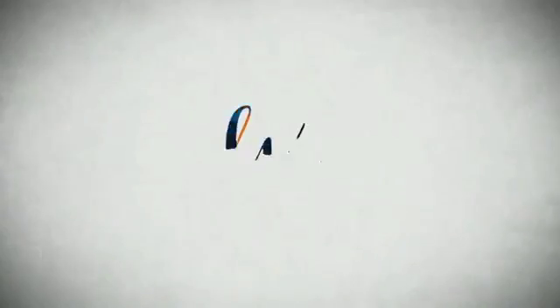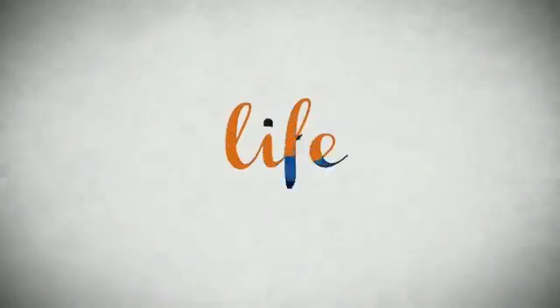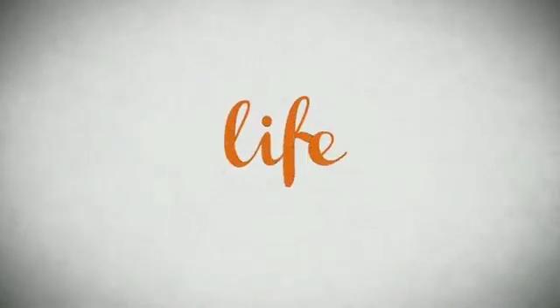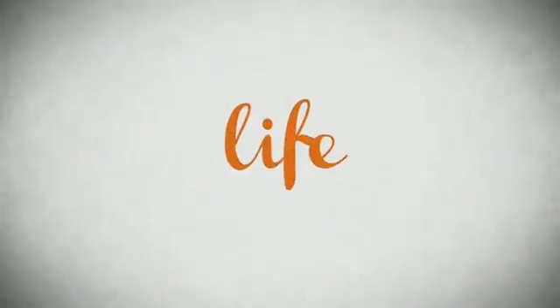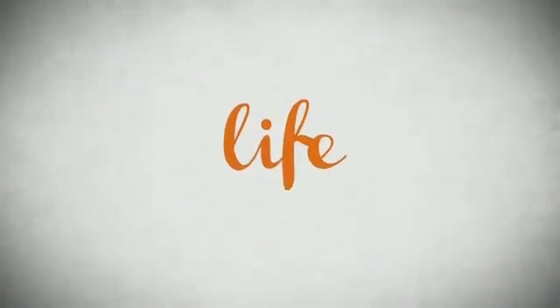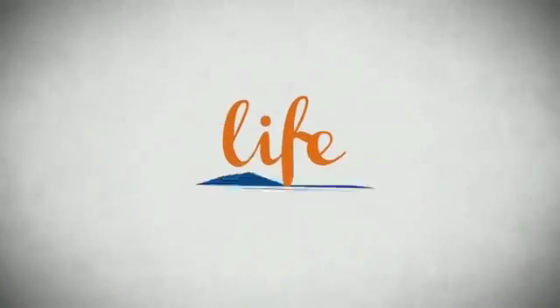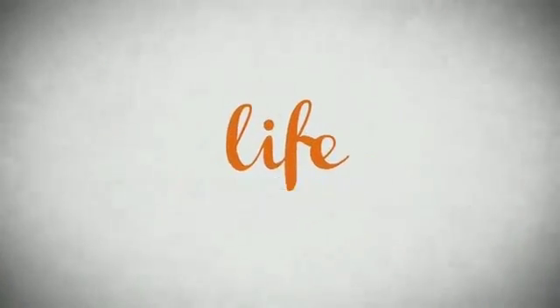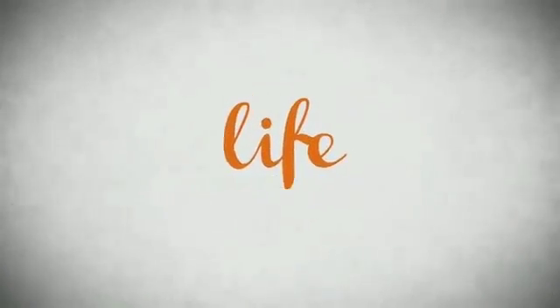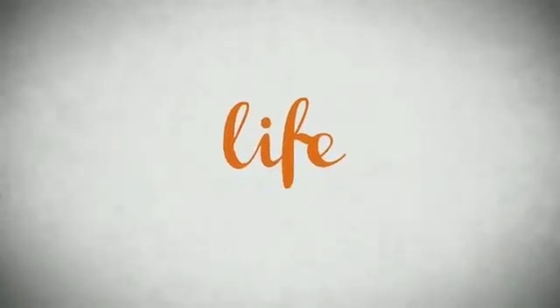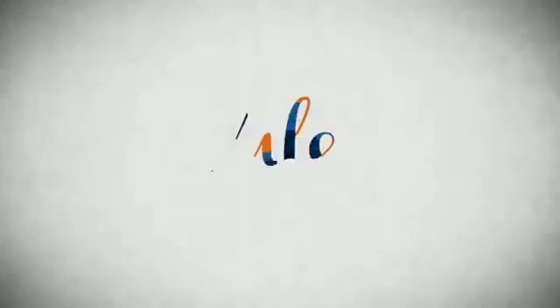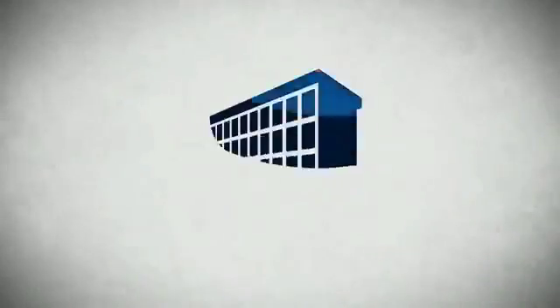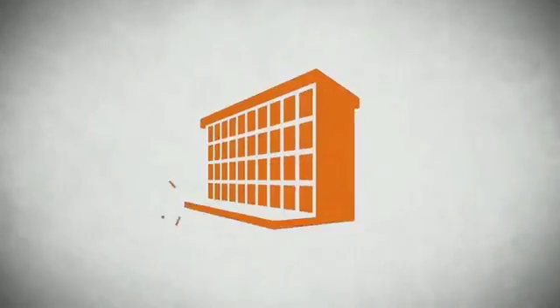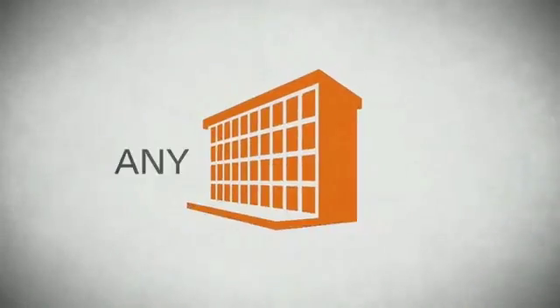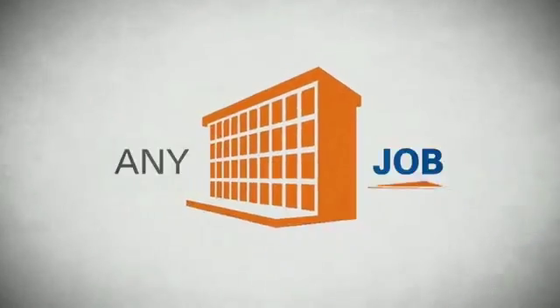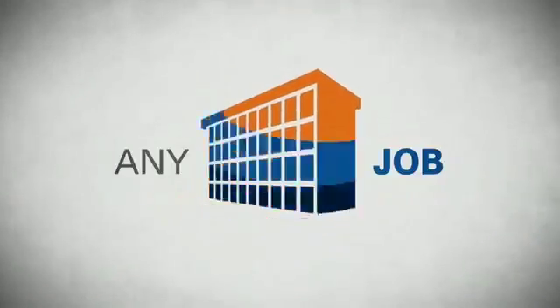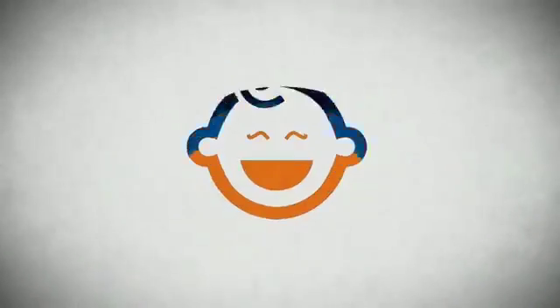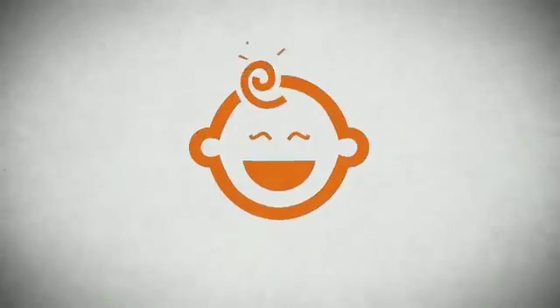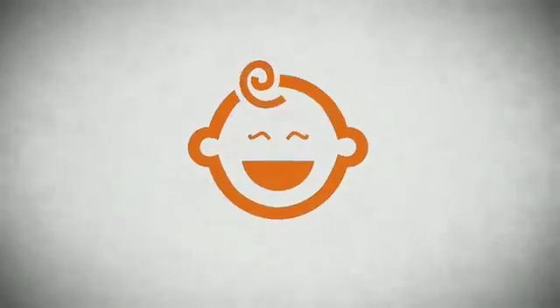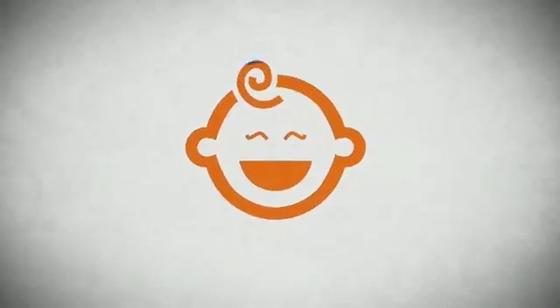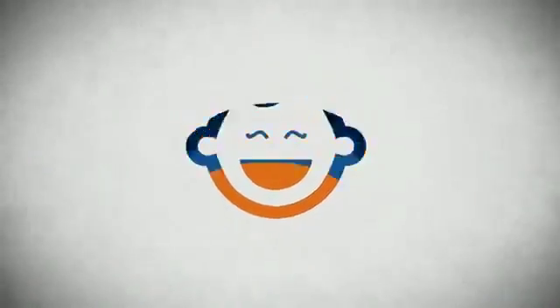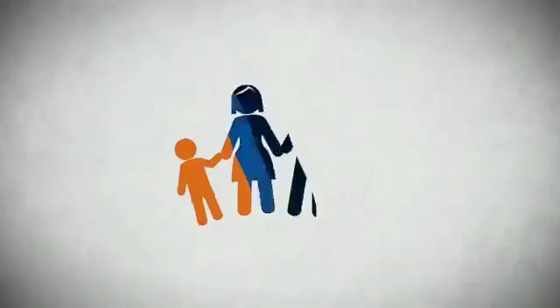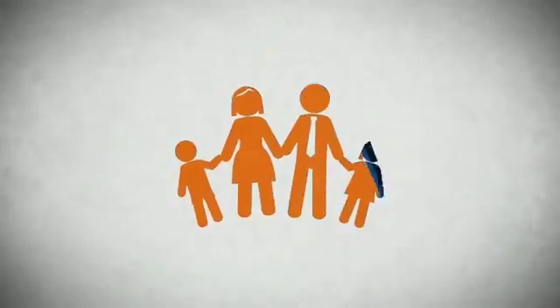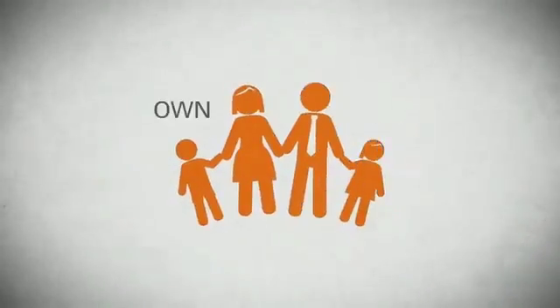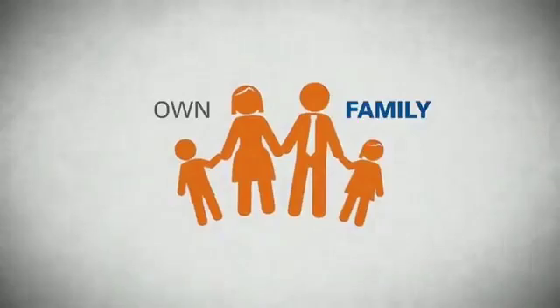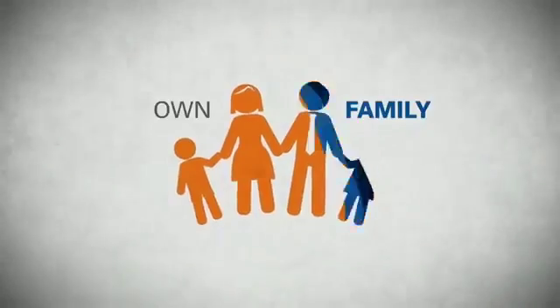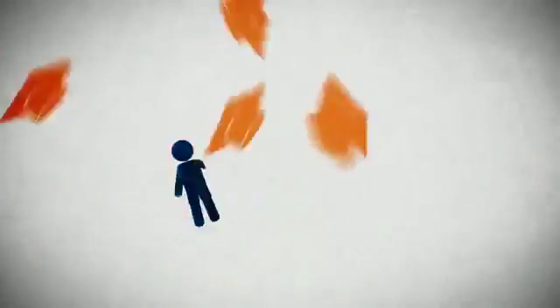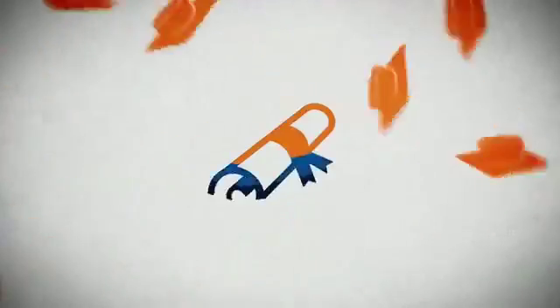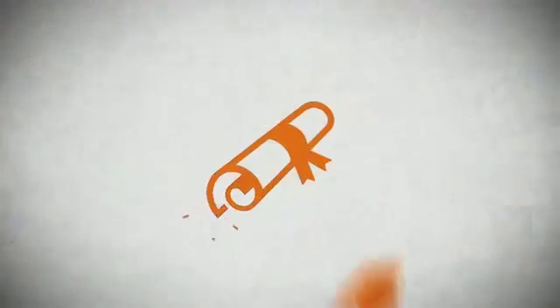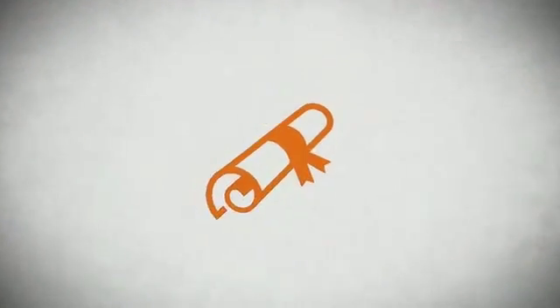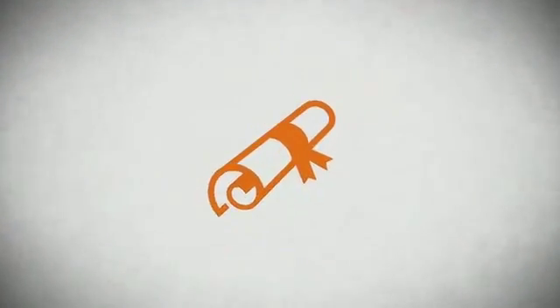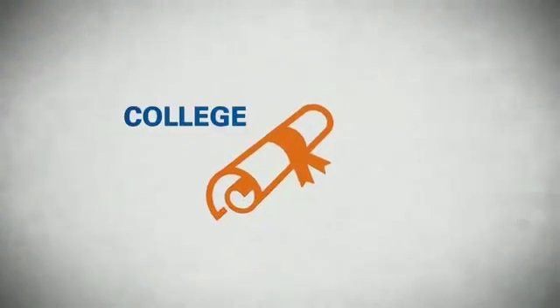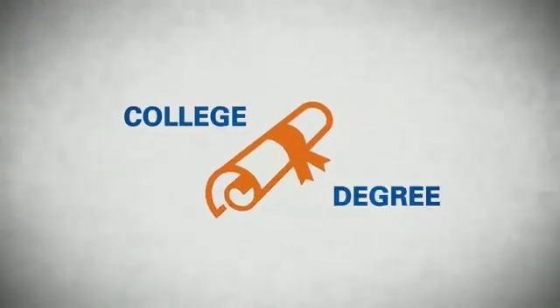Life. It's a long time to be certain about something. It's longer than you'll have any job, and longer than it takes a child to grow up and start their own family. Life is longer than it takes to get a college degree.